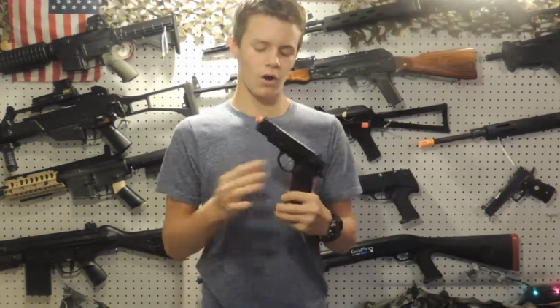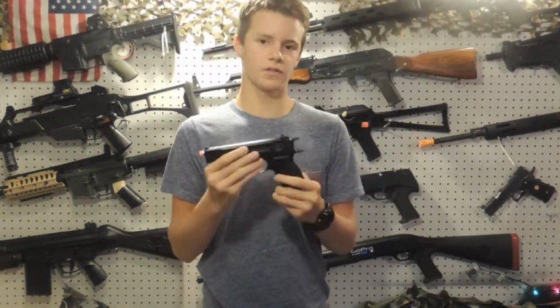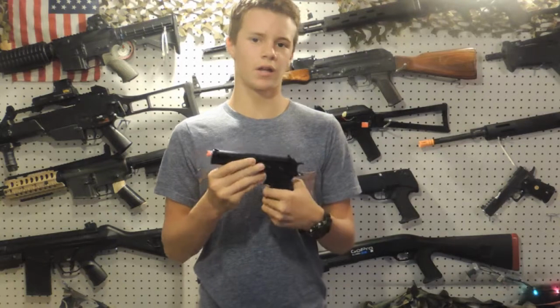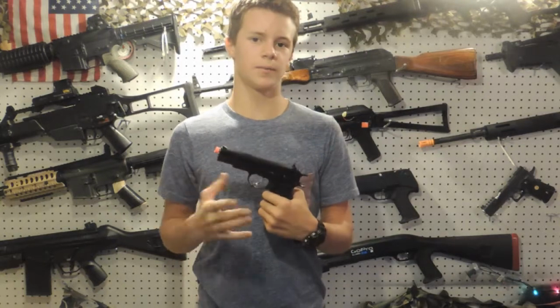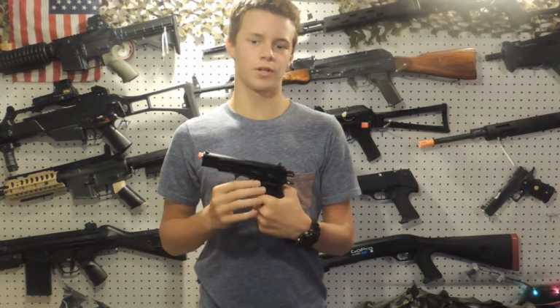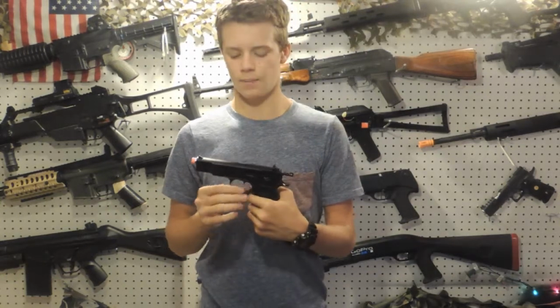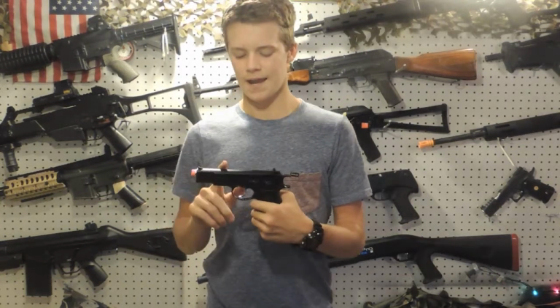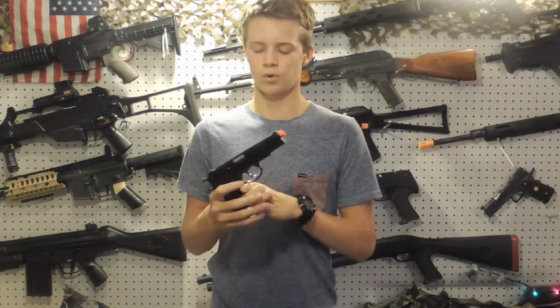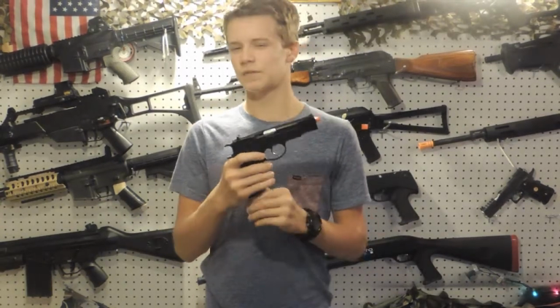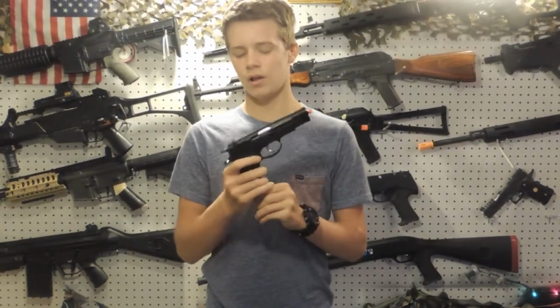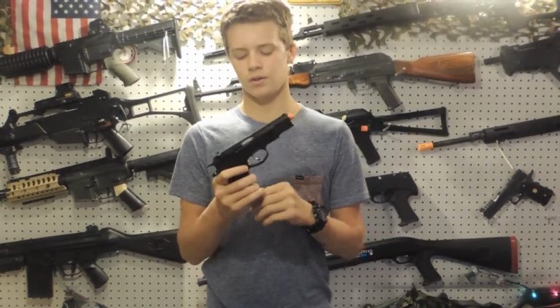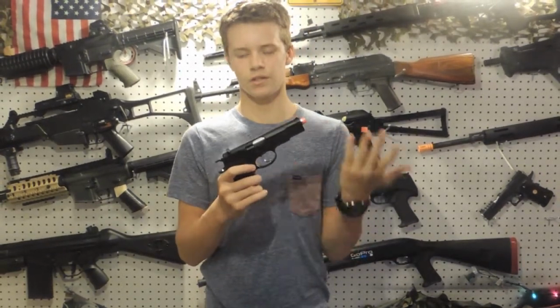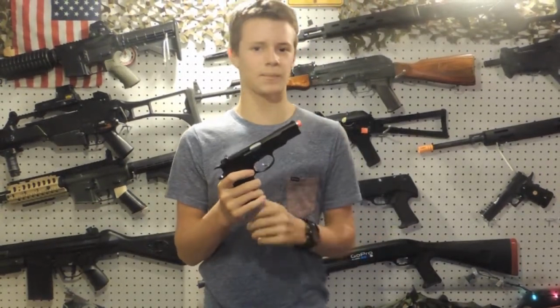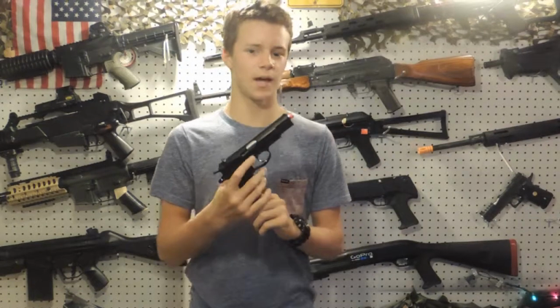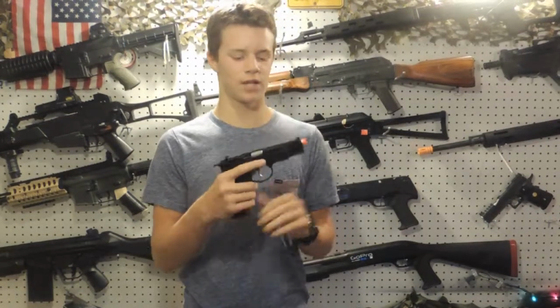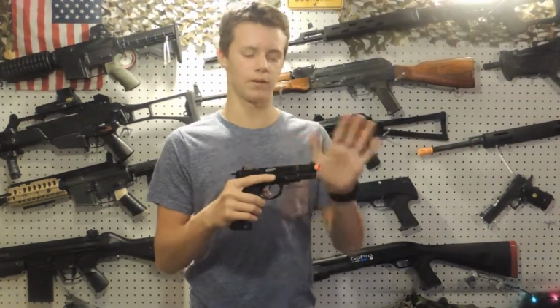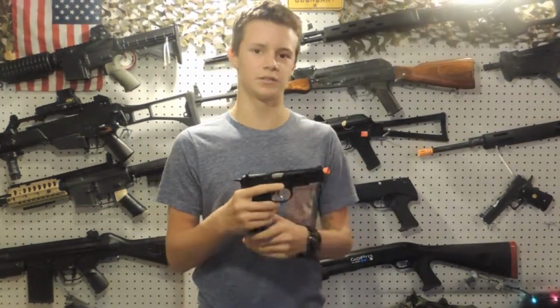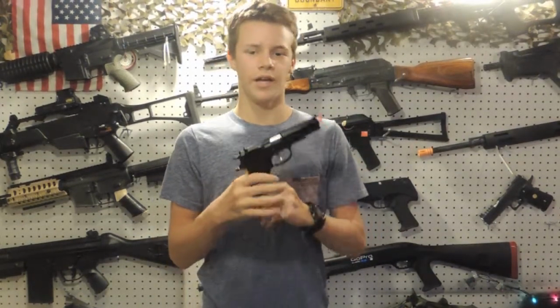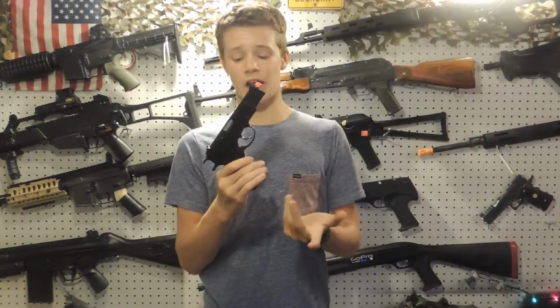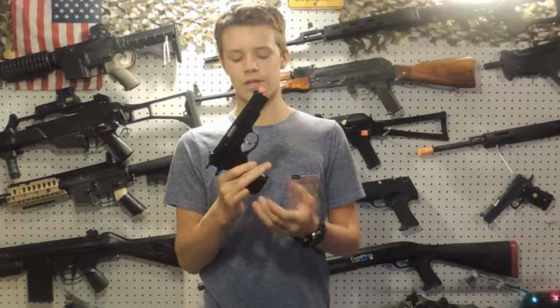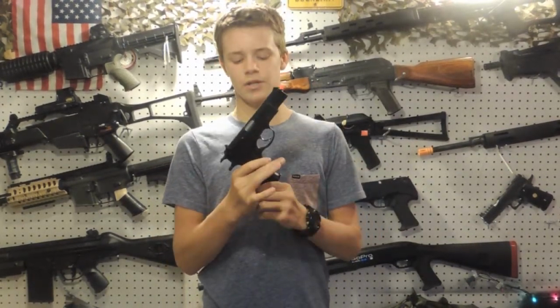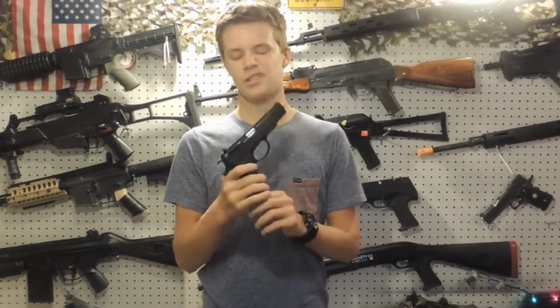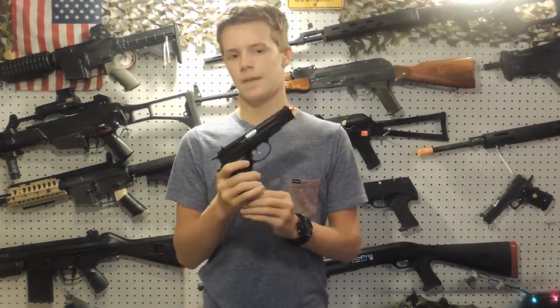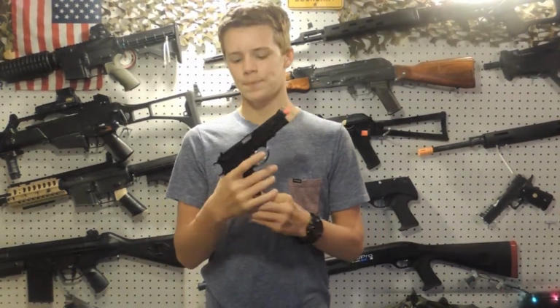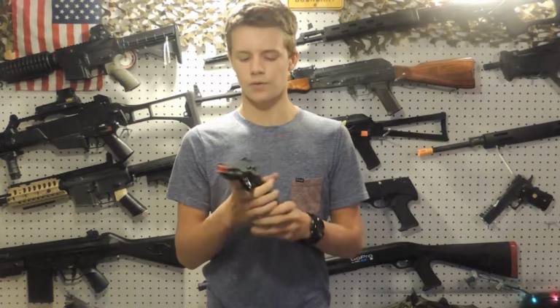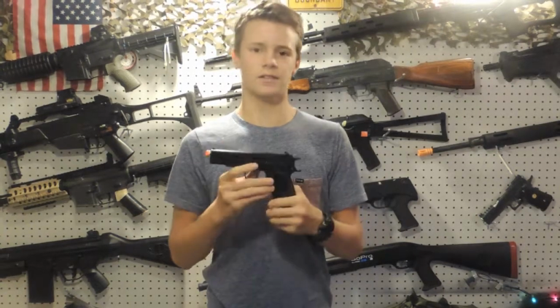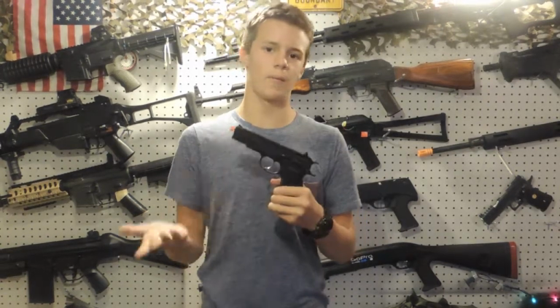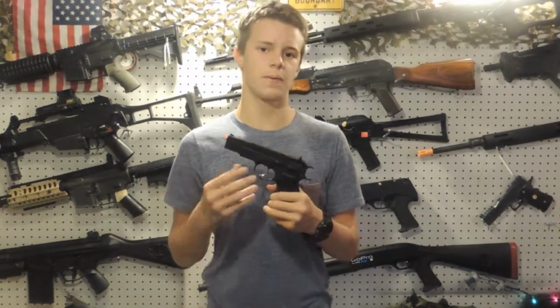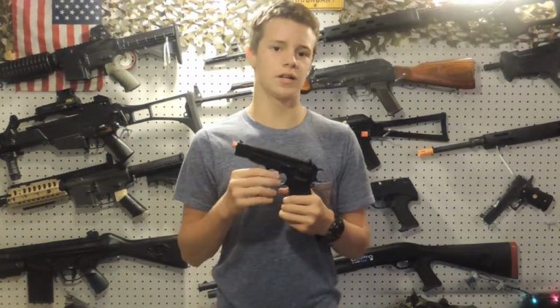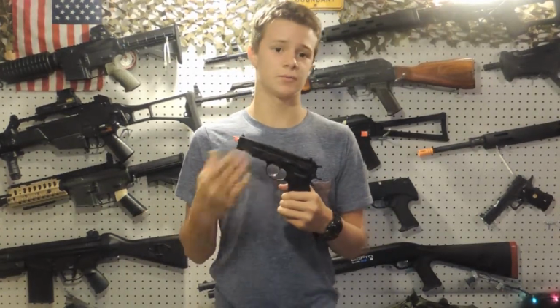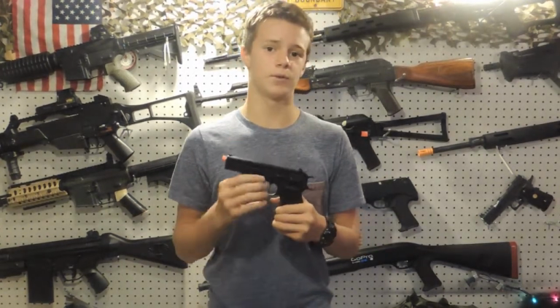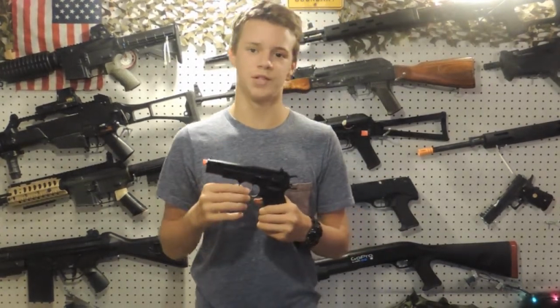Overall, this is a great gun. KJW did a really good job and it's only $150, so it's not breaking the bank too bad for a nice full metal pistol — and it's kind of unique considering you don't see CZs that much. If you like this gun, comment what you think about it and subscribe to our YouTube channel.